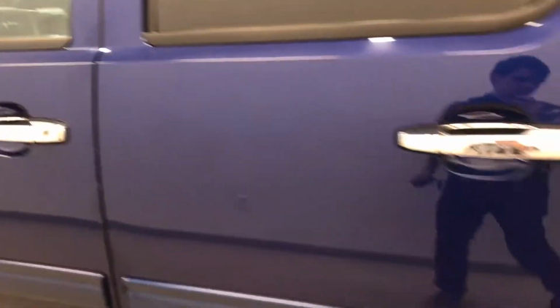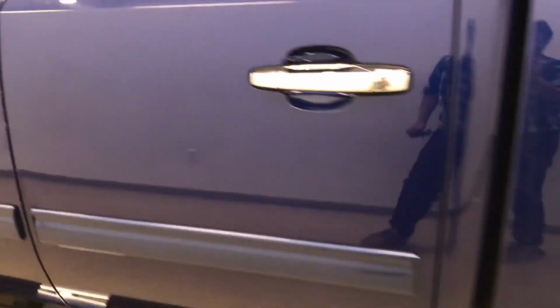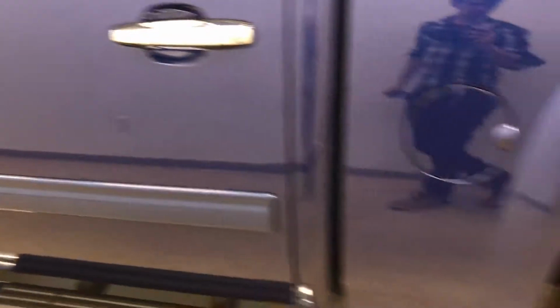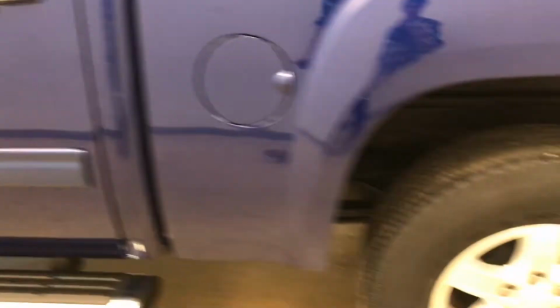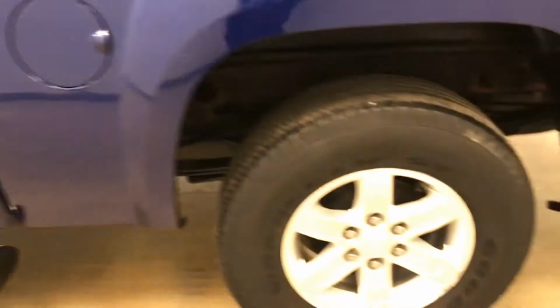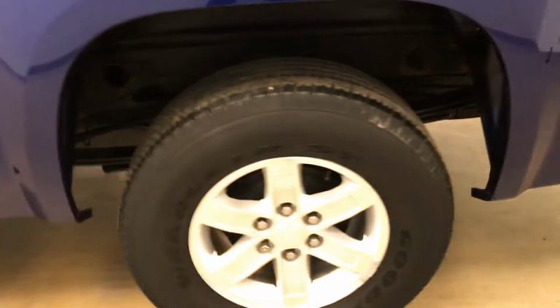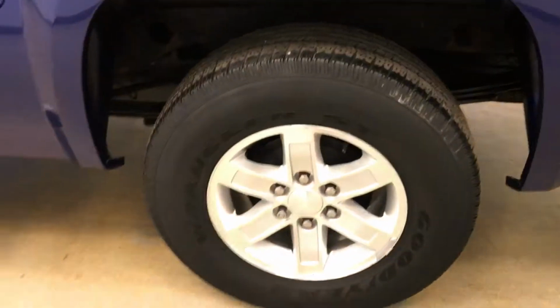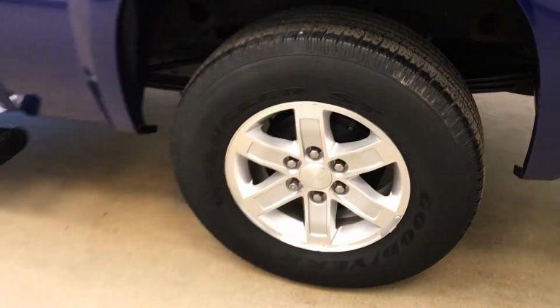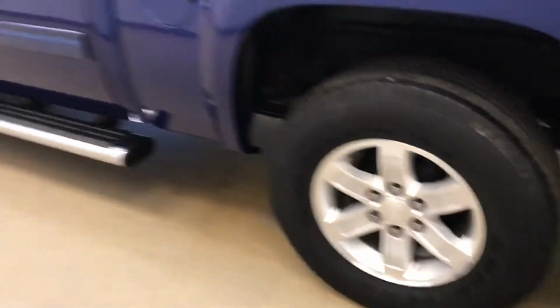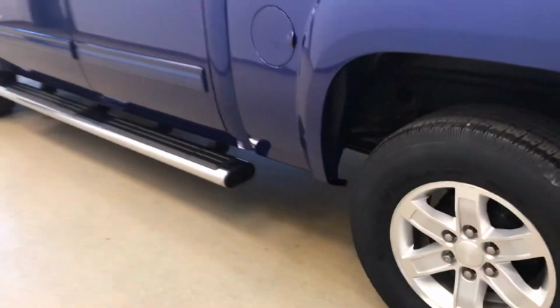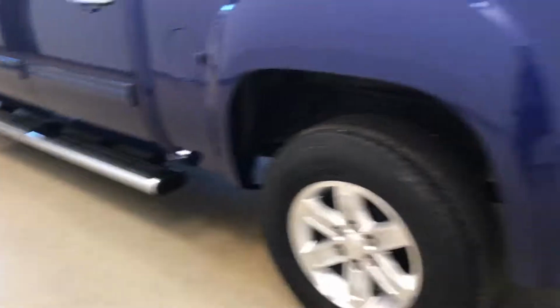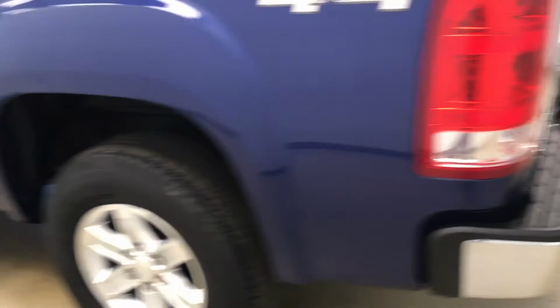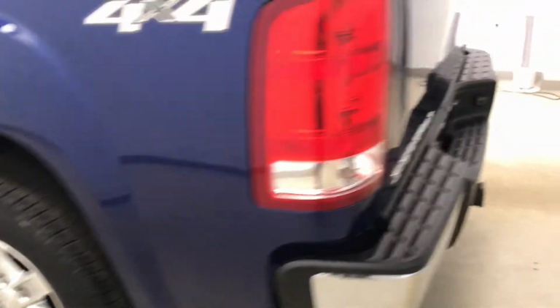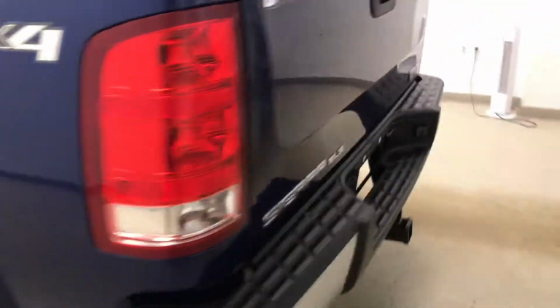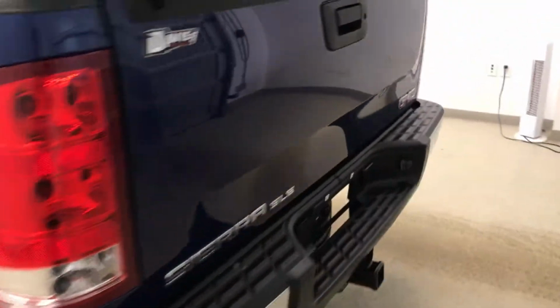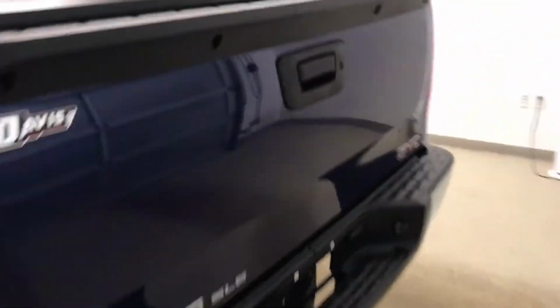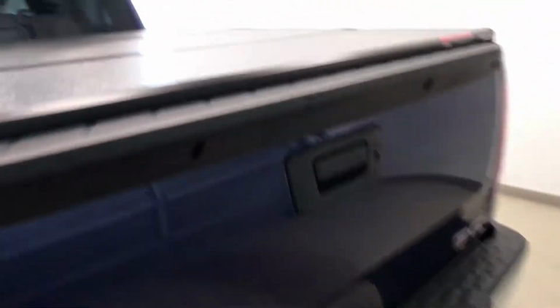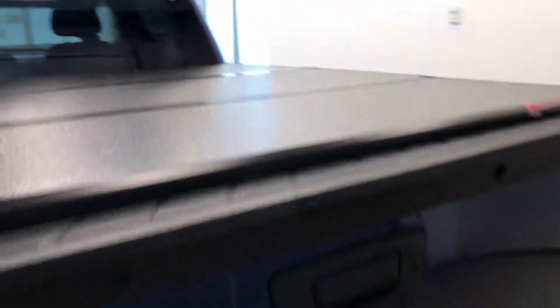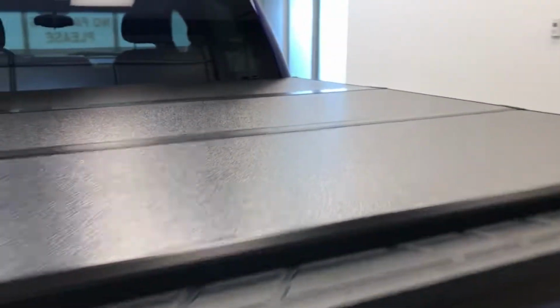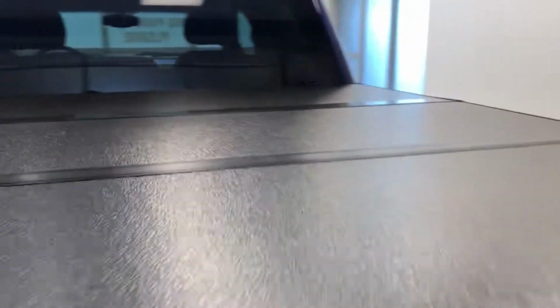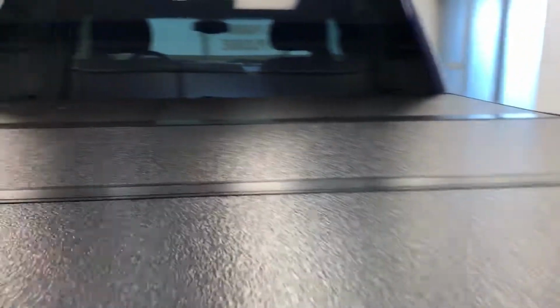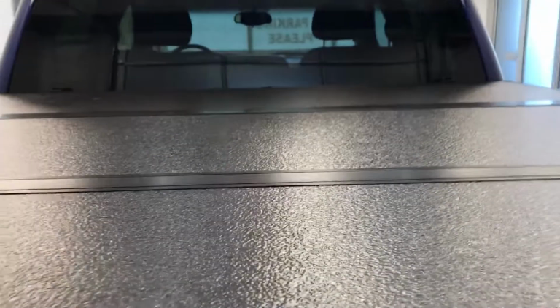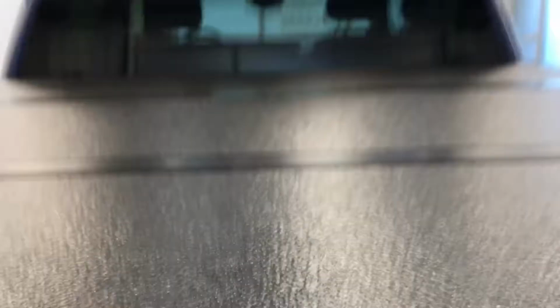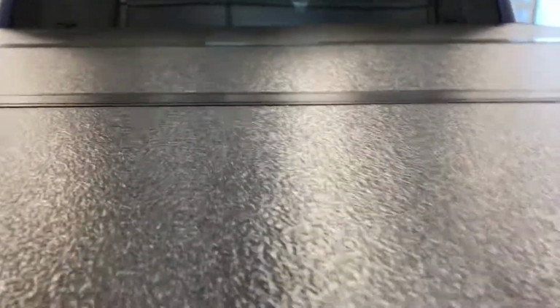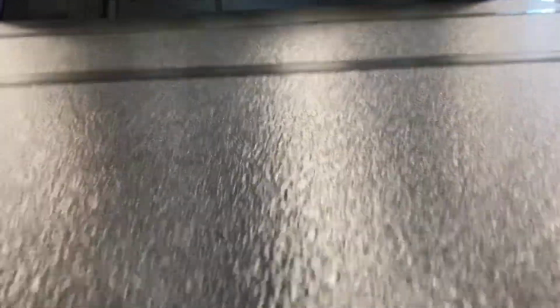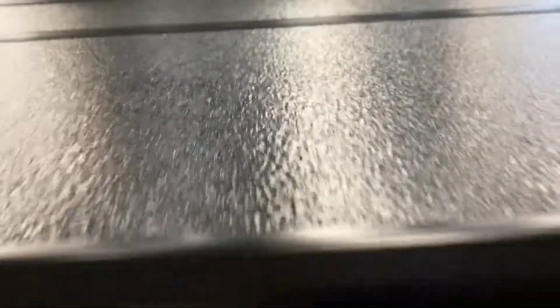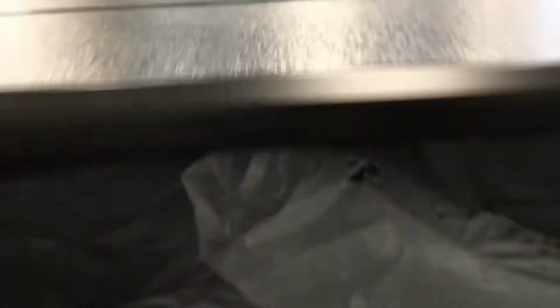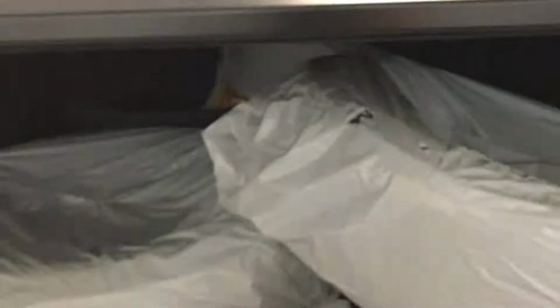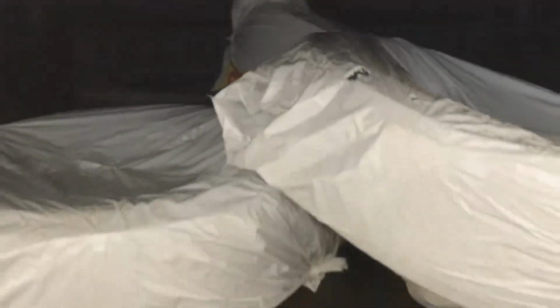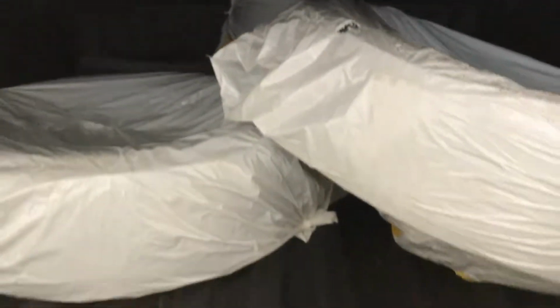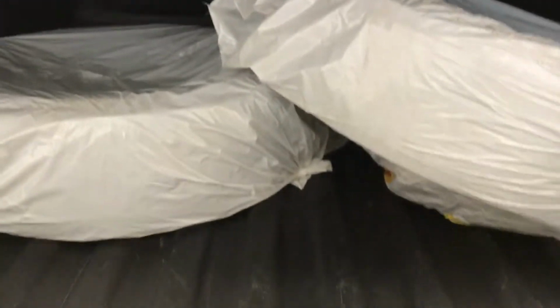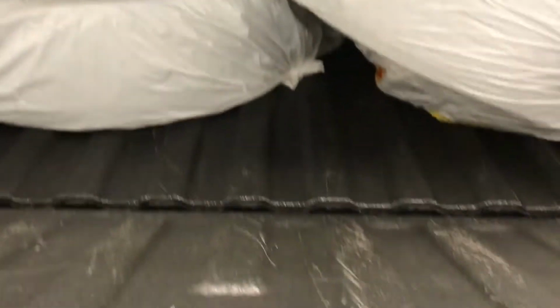This vehicle comes with 17 inch alloy rims, running boards, hard tonneau cover, spare tires, spray on box liner, and a lot more cargo space.